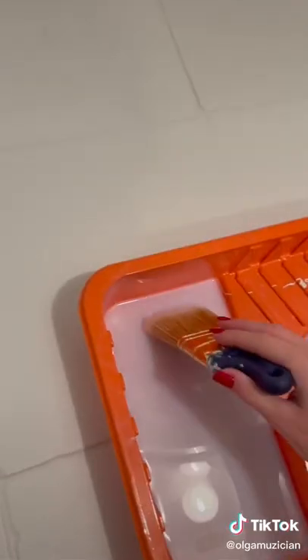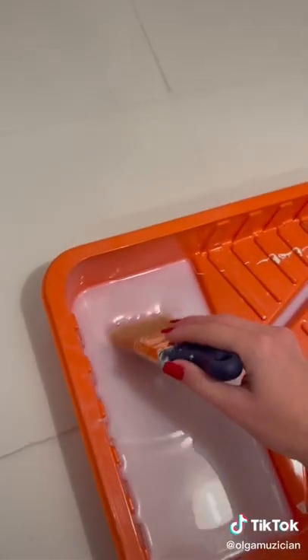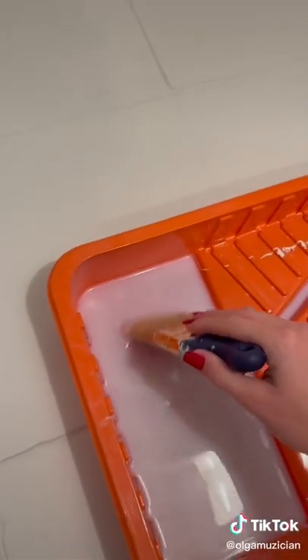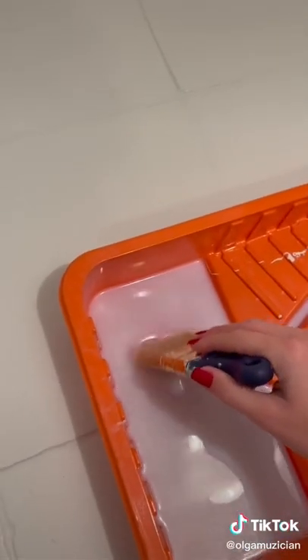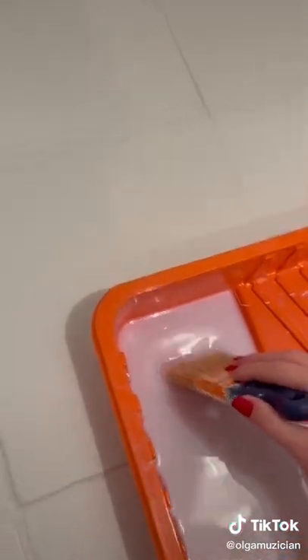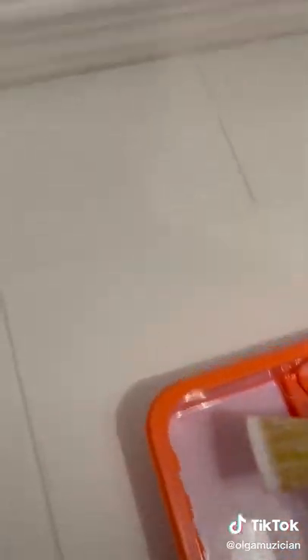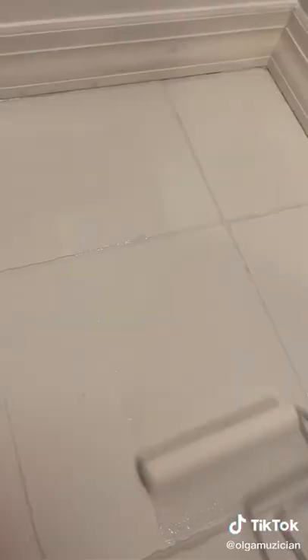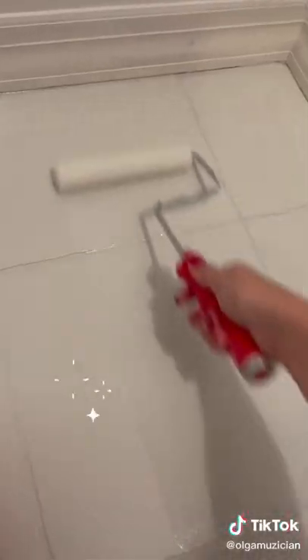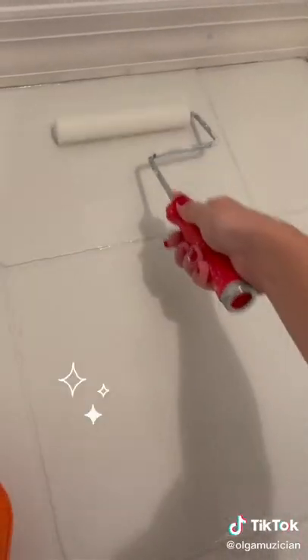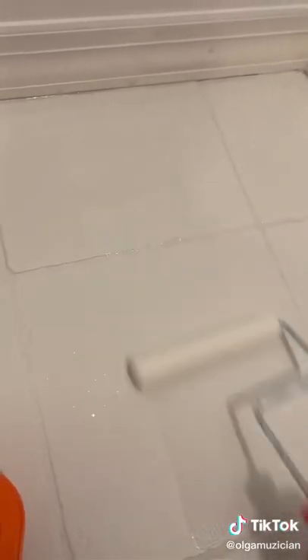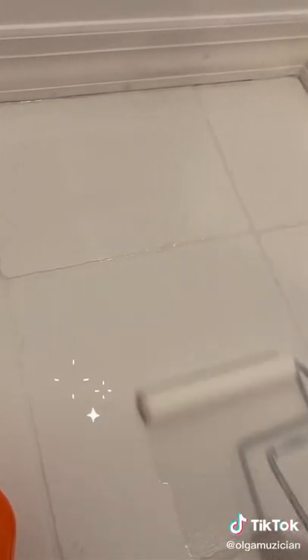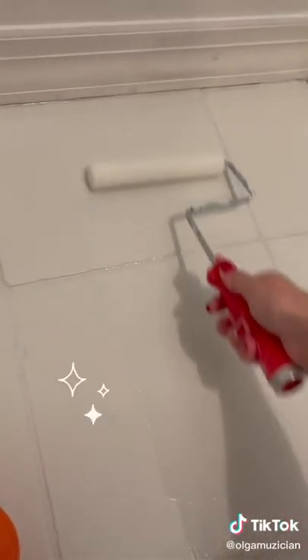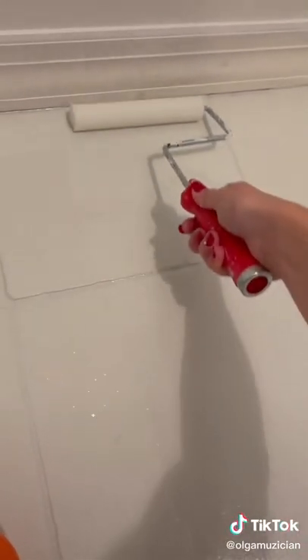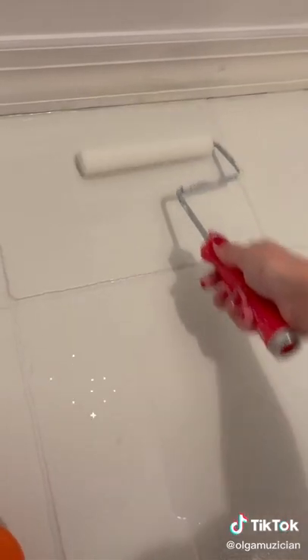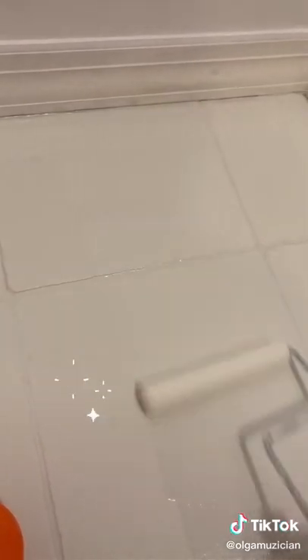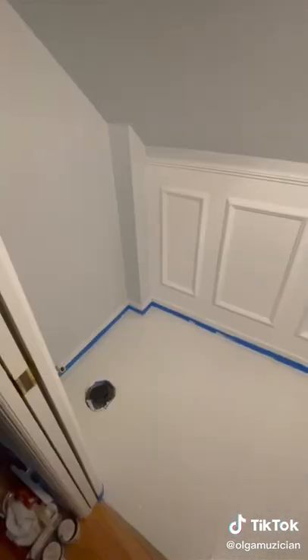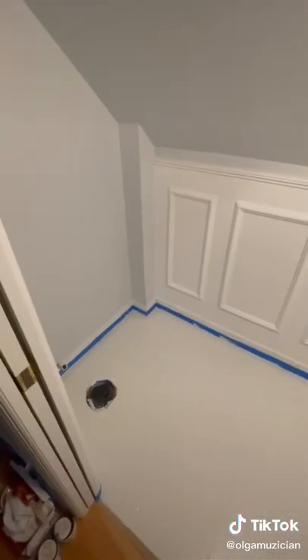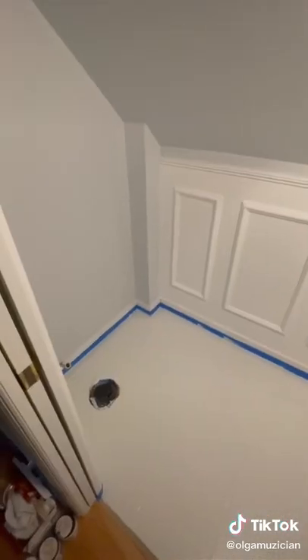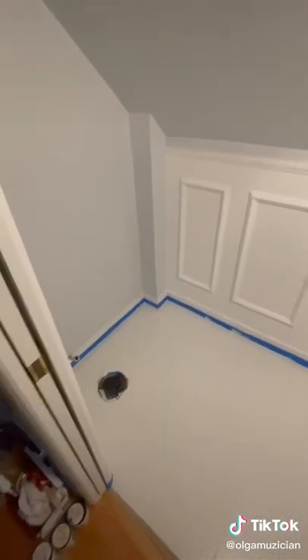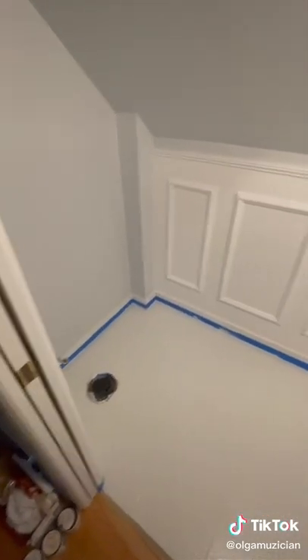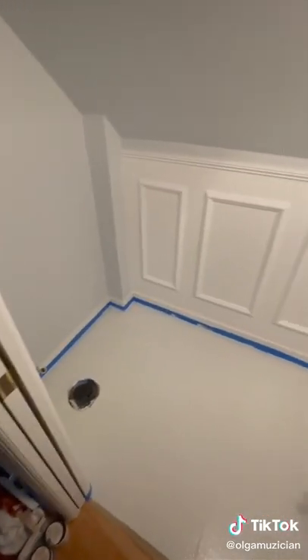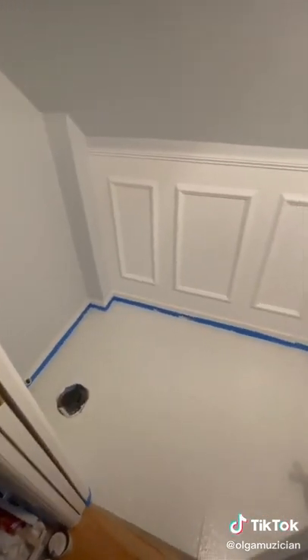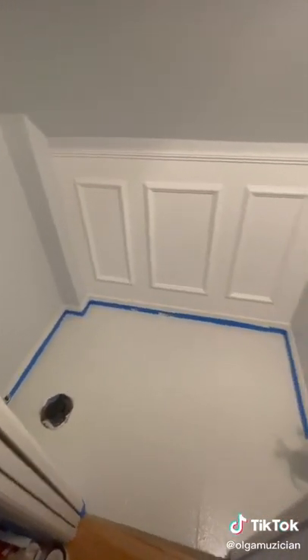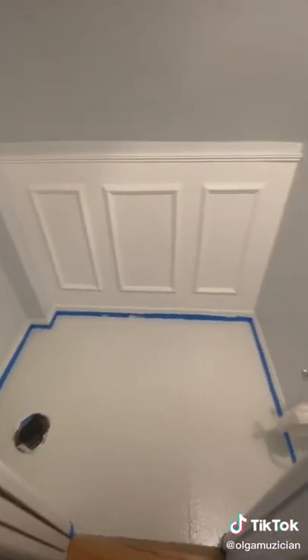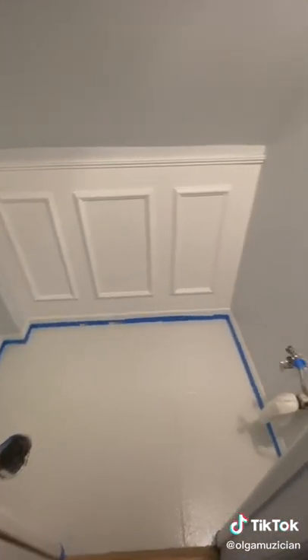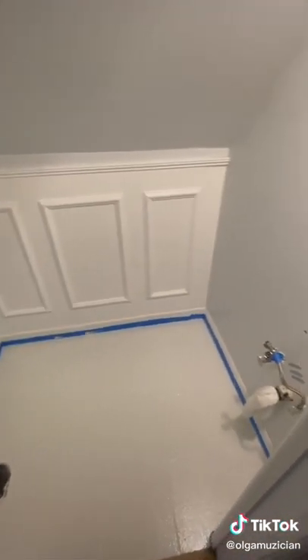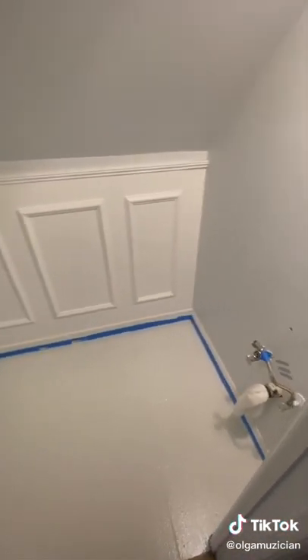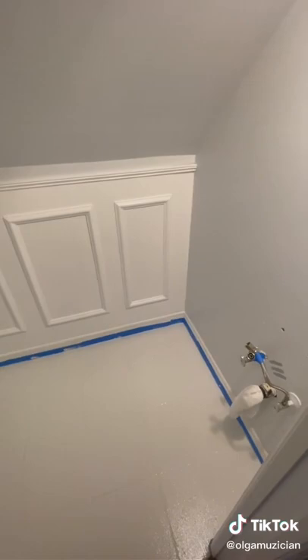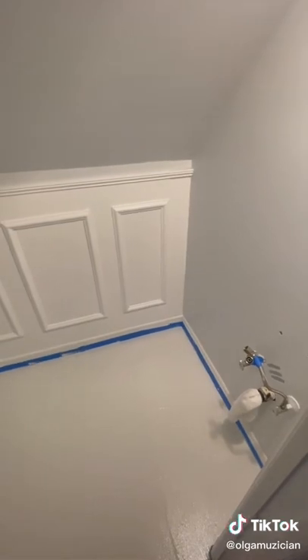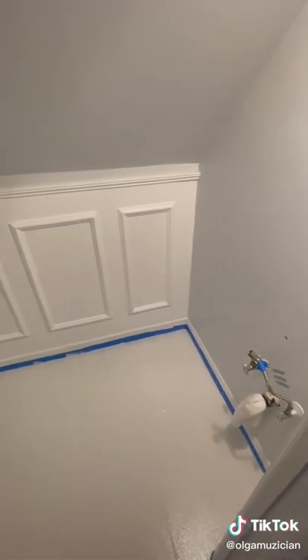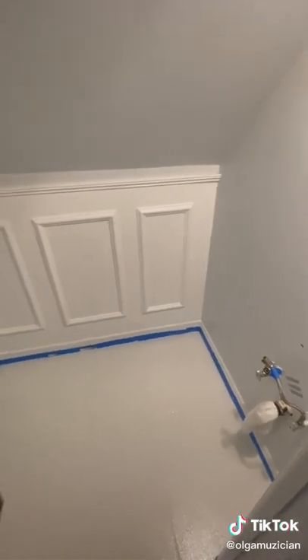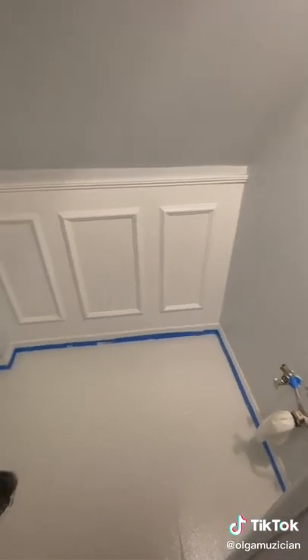The top coat is a really liquid-y solution that gives the floor a nice shine and seals the paint. I think there's already a world of difference here. I'll be painting two fun accent walls next before installing all the plumbing, so stay tuned for part two.